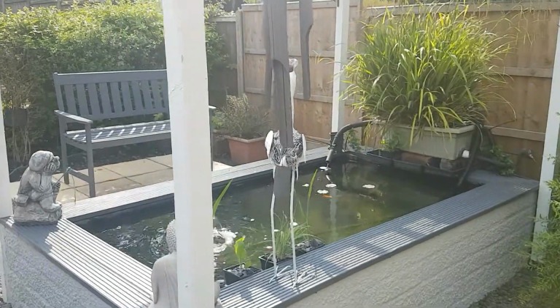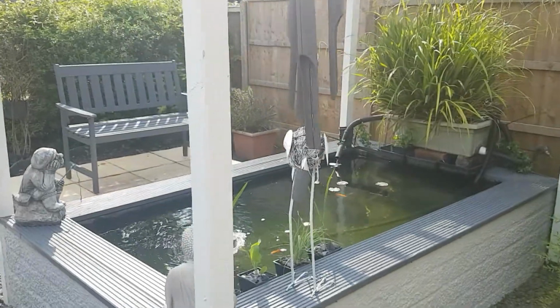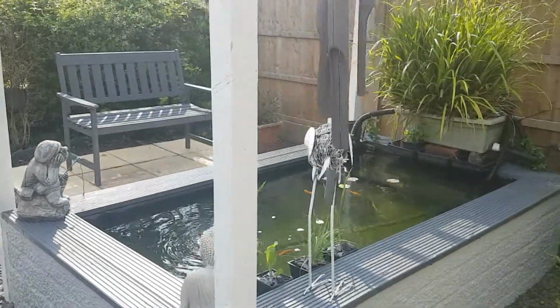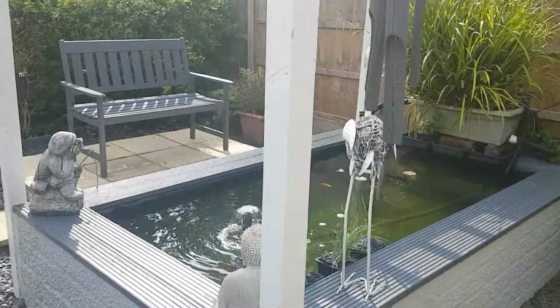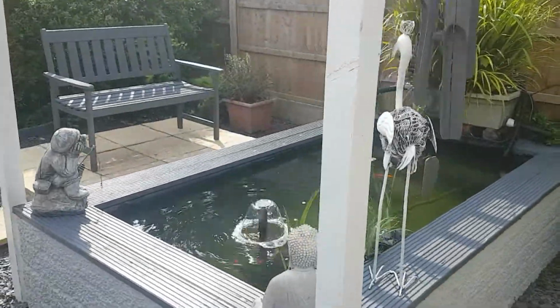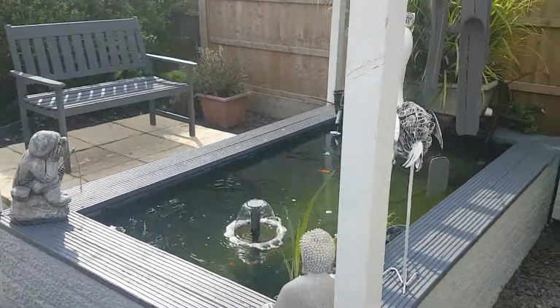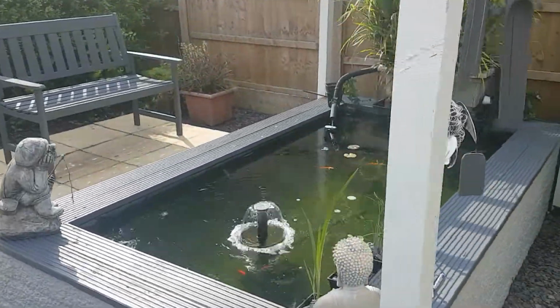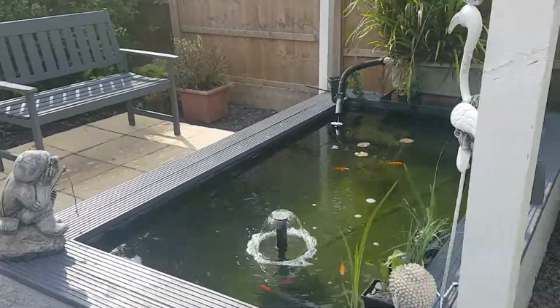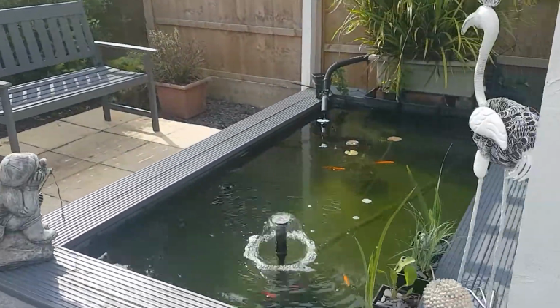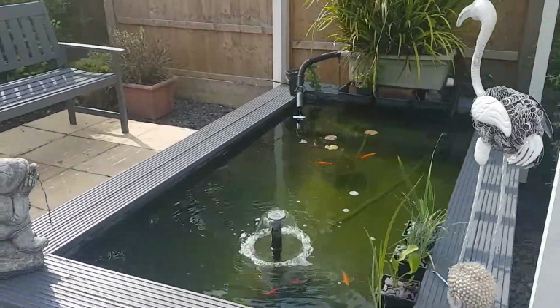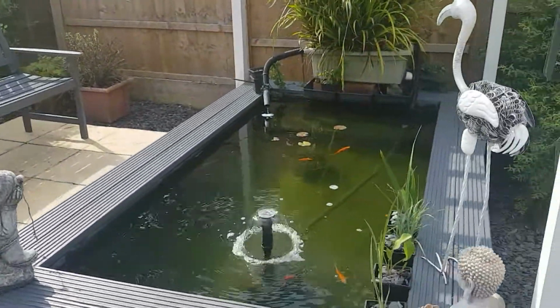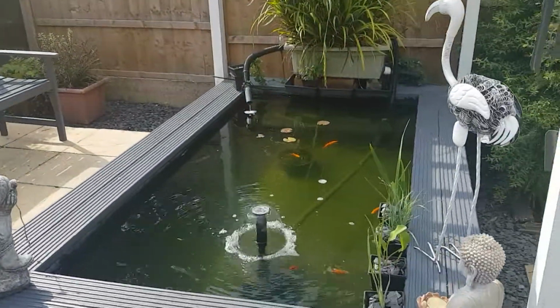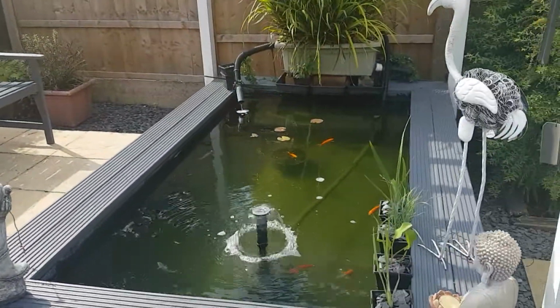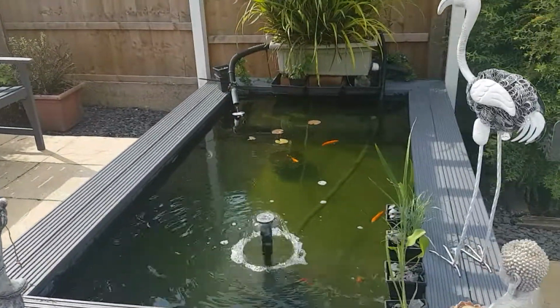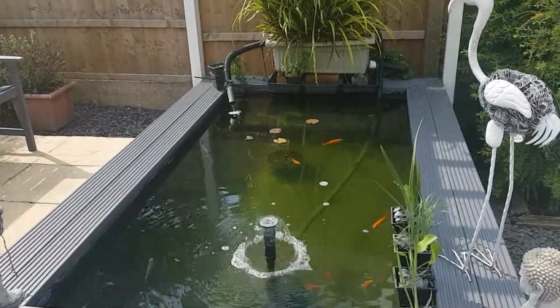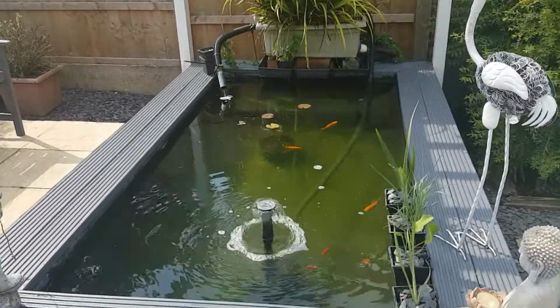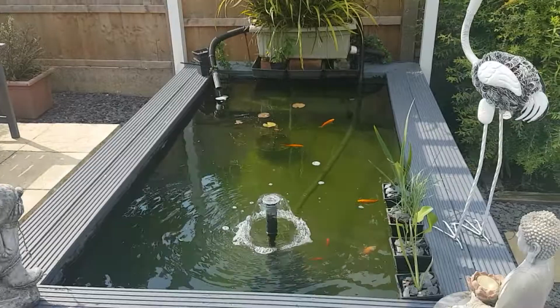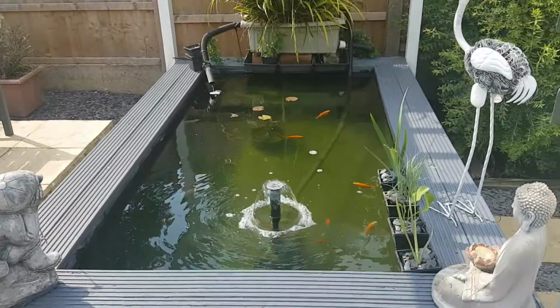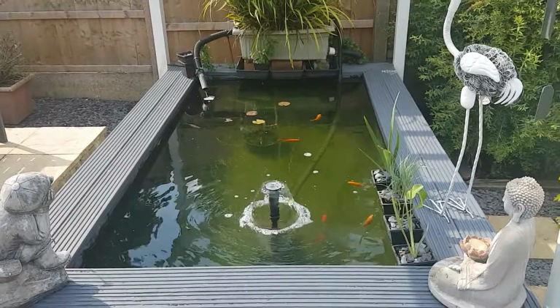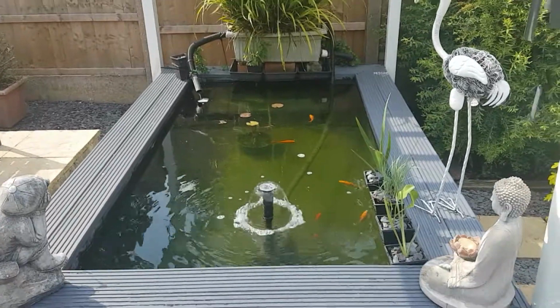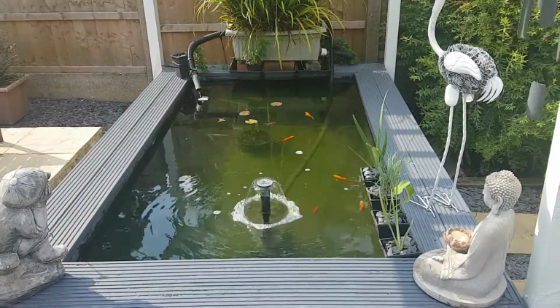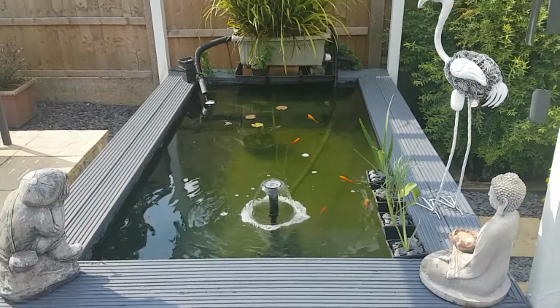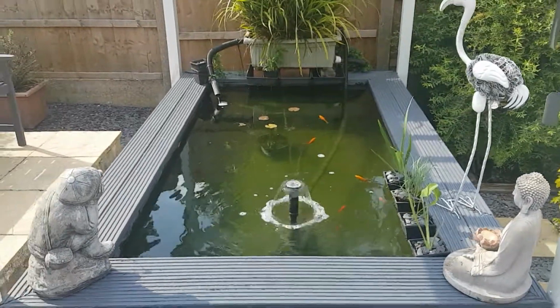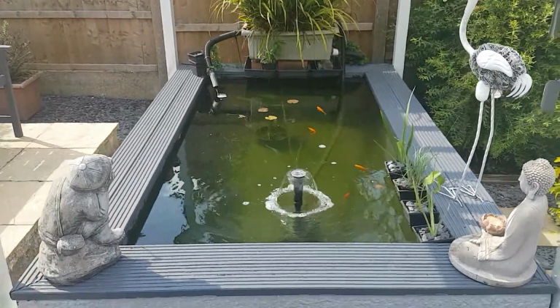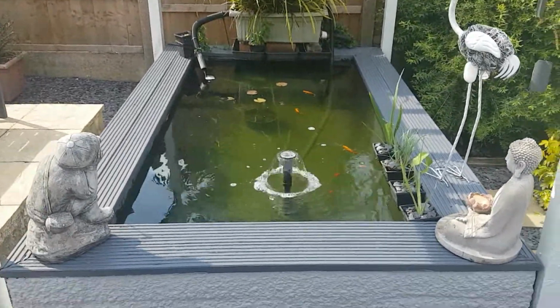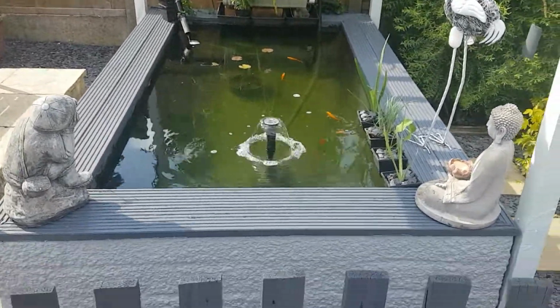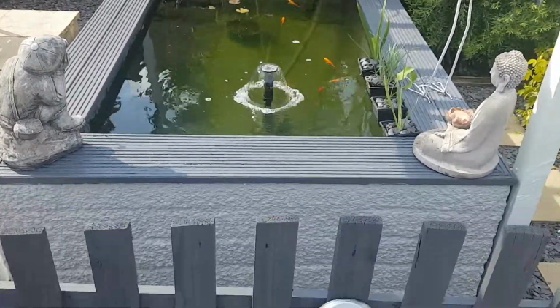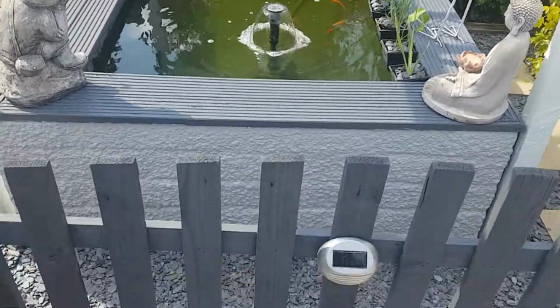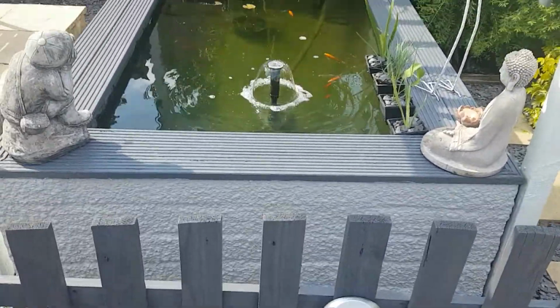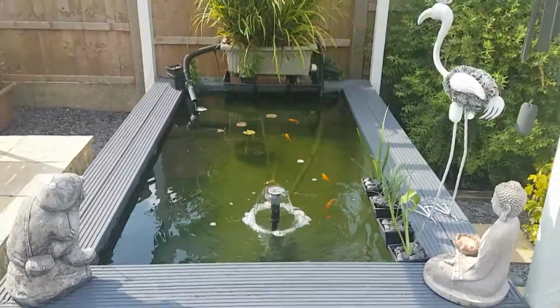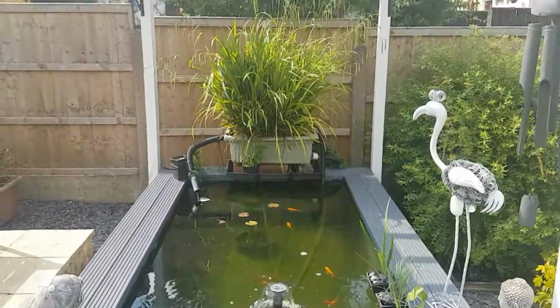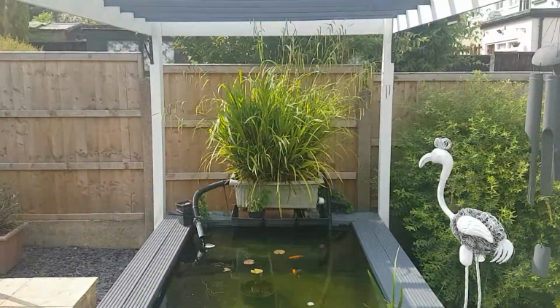Just a little update of the pond — it's been a few years since I've done one, to show you how it's matured. I did change the color scheme.